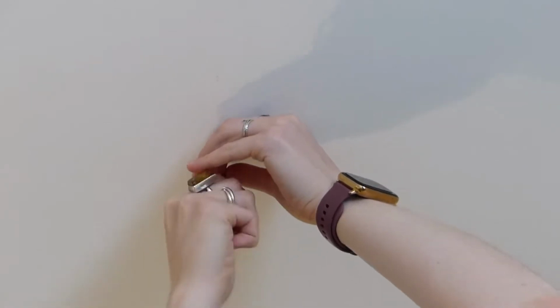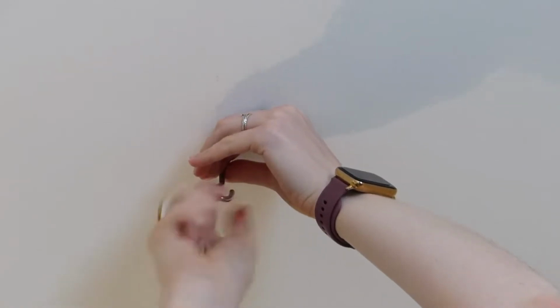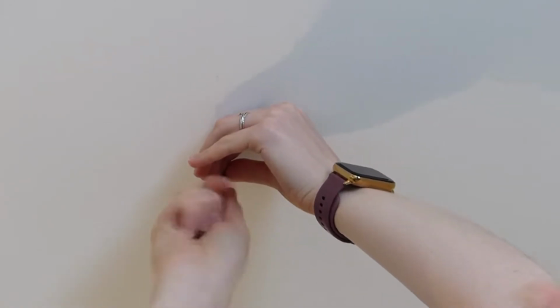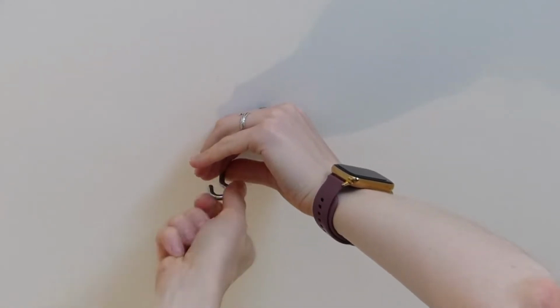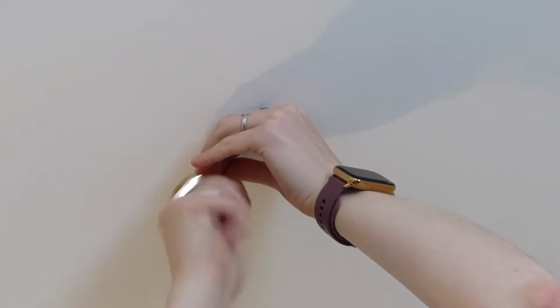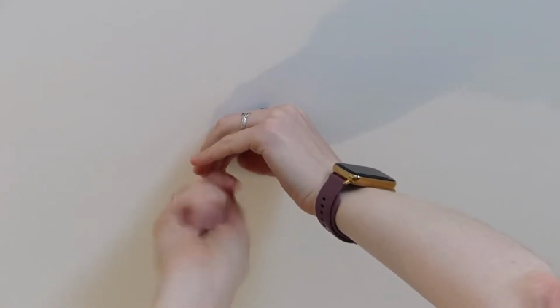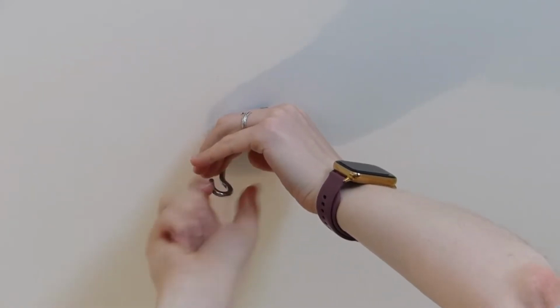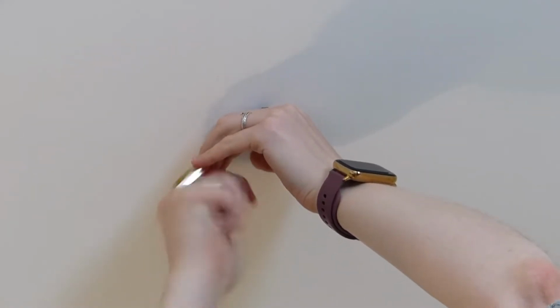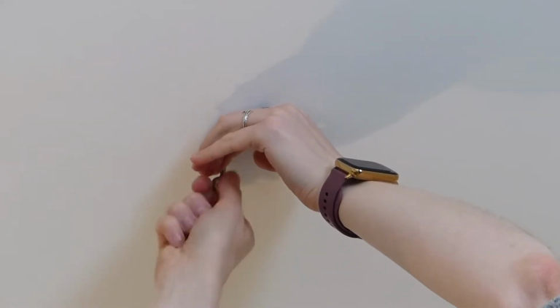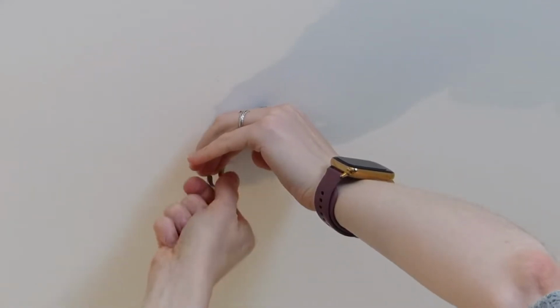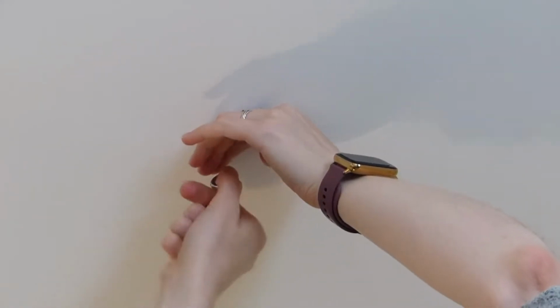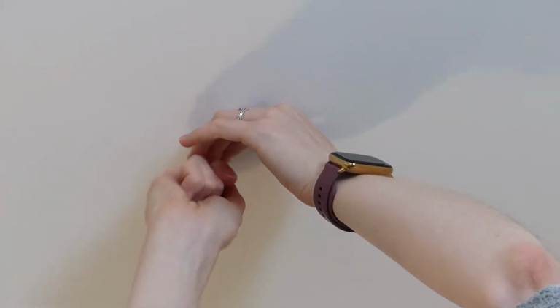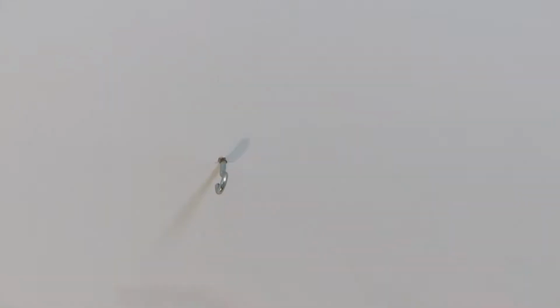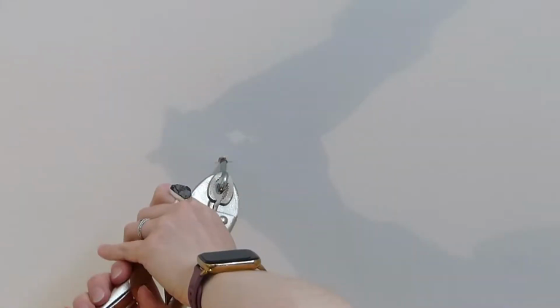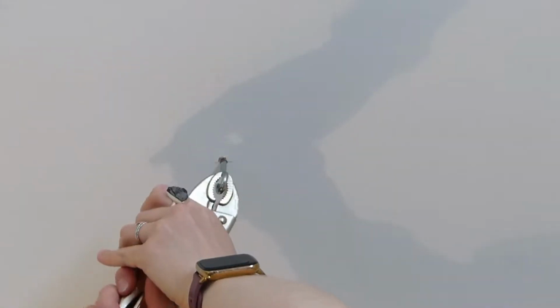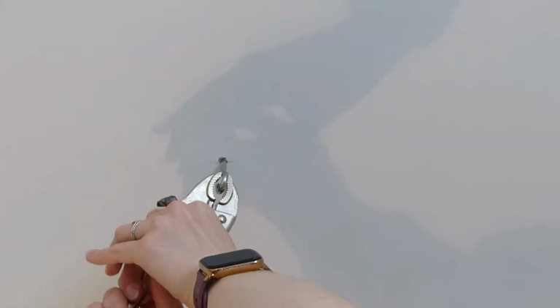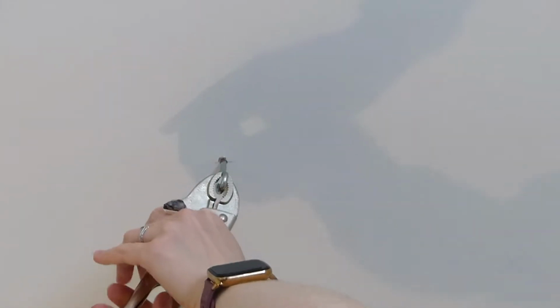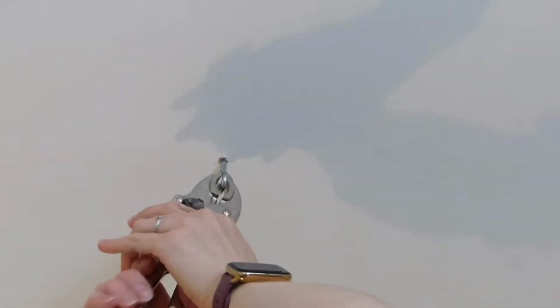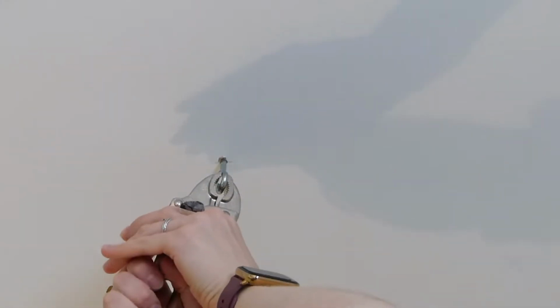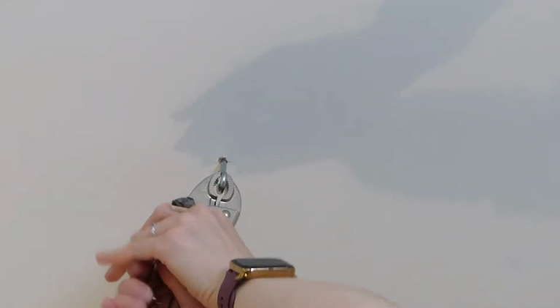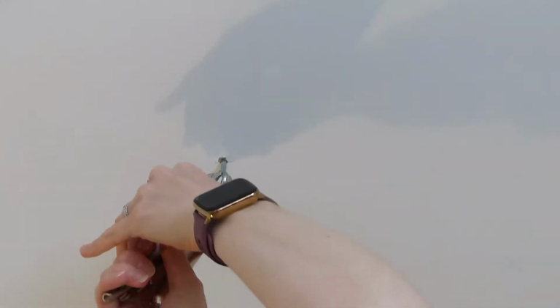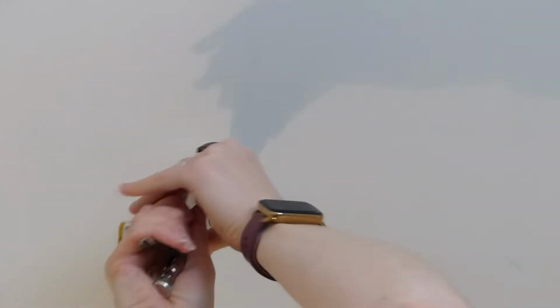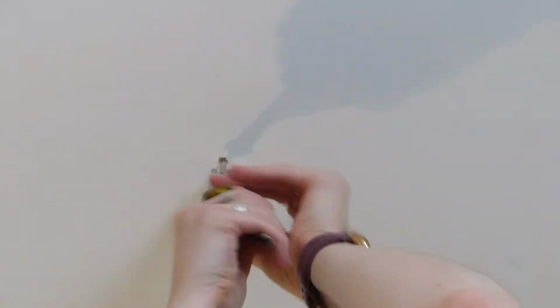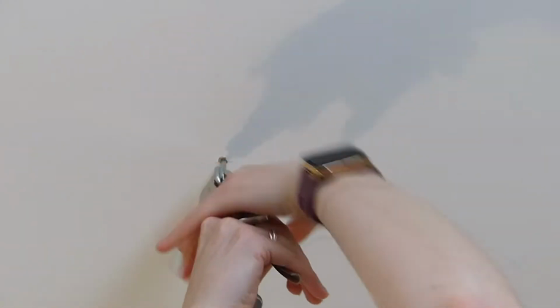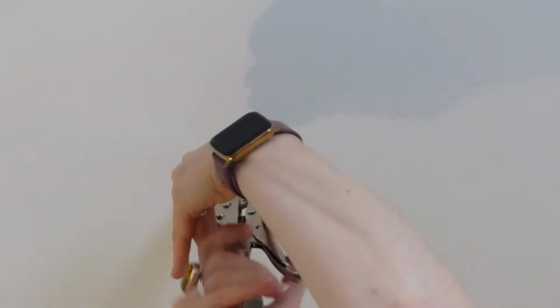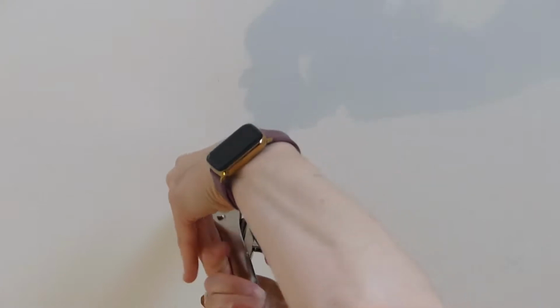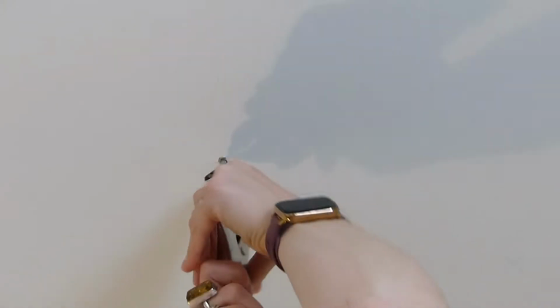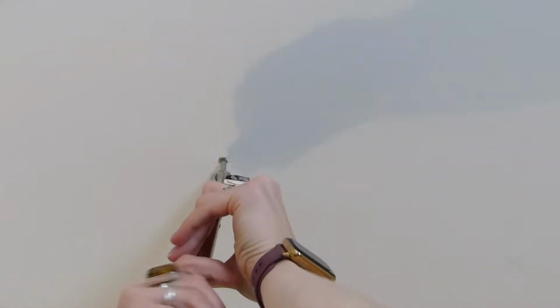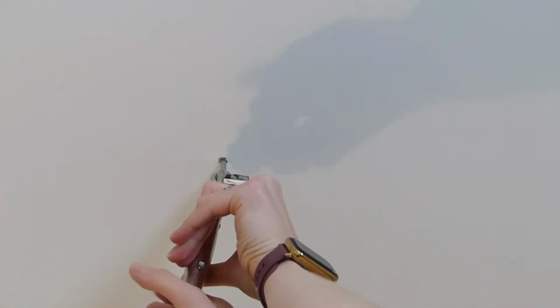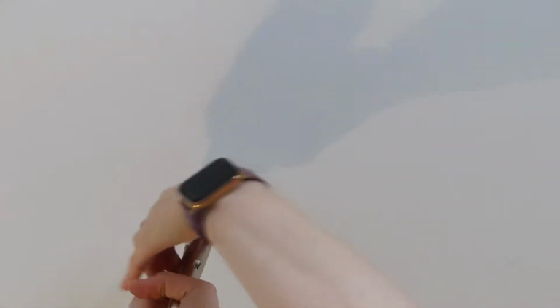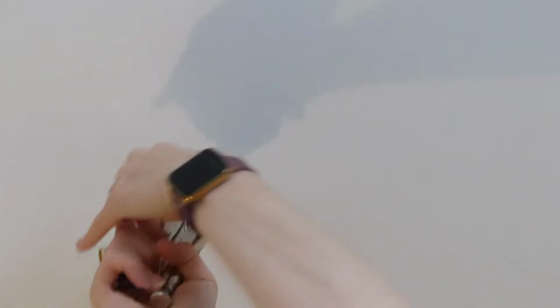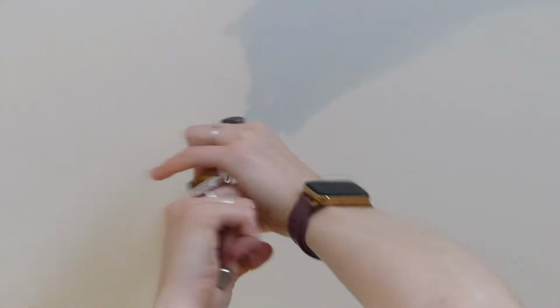Now it's a matter of getting this hefty hook into the hole. There's only so far I can actually twist it by hand, so I'm going to employ the use of these mole grips. If you don't have a pair in your arsenal, get yourself some — they are amazing.